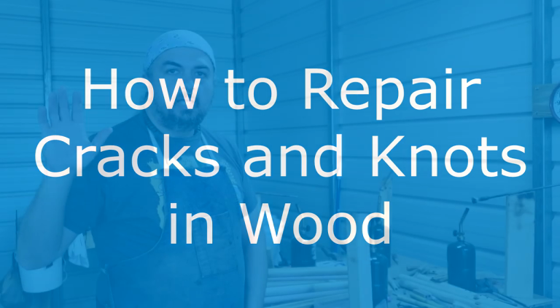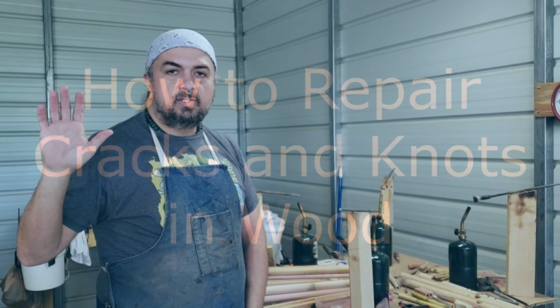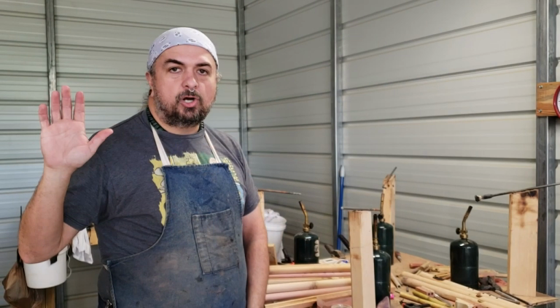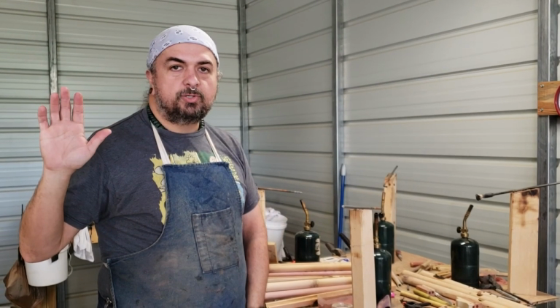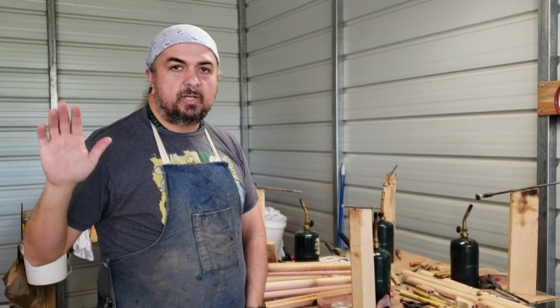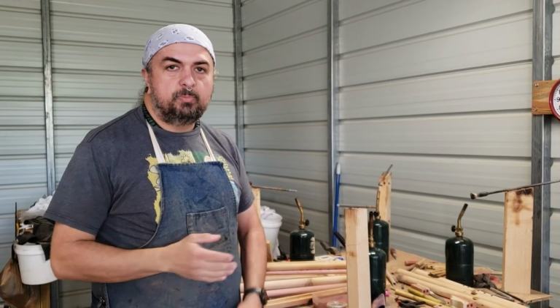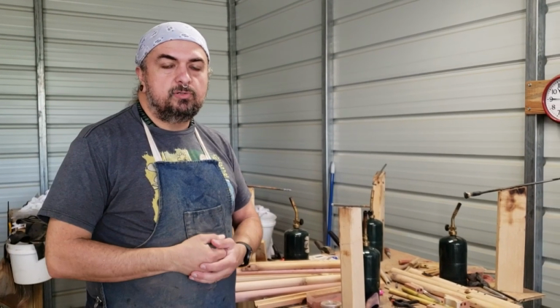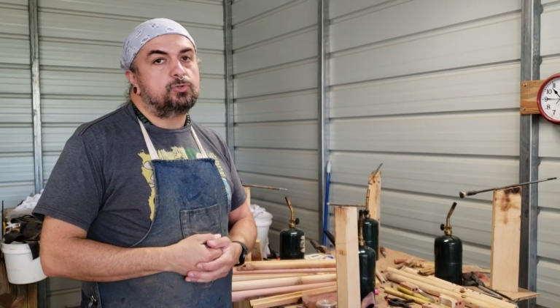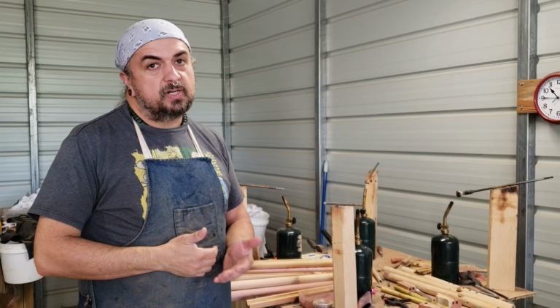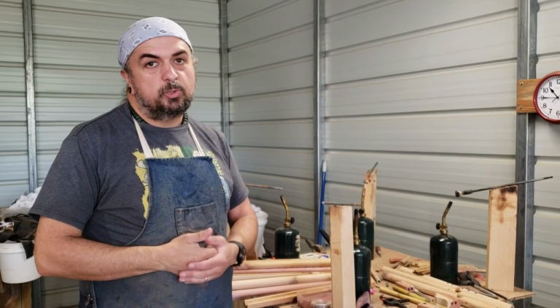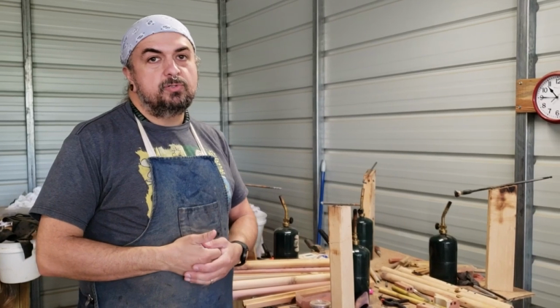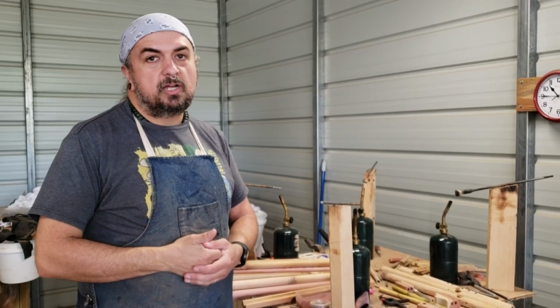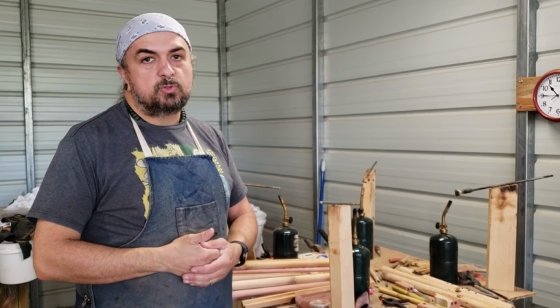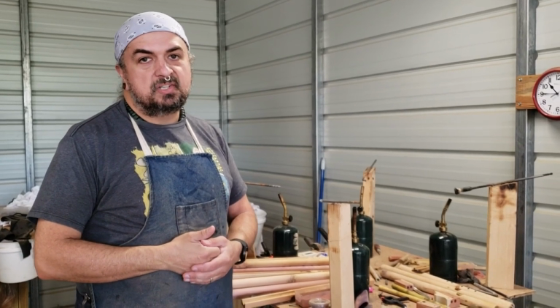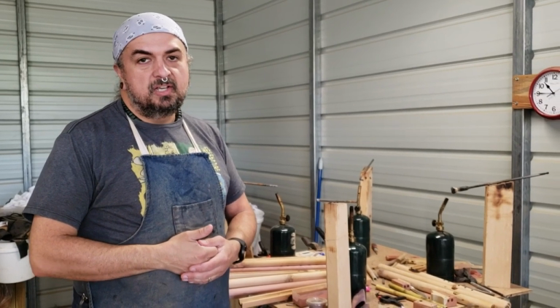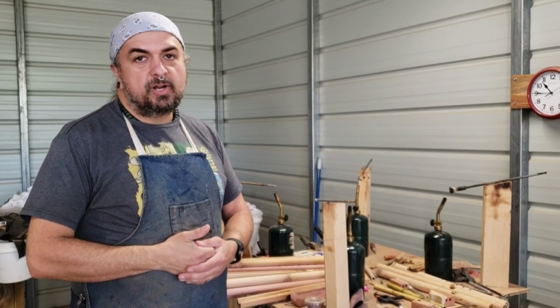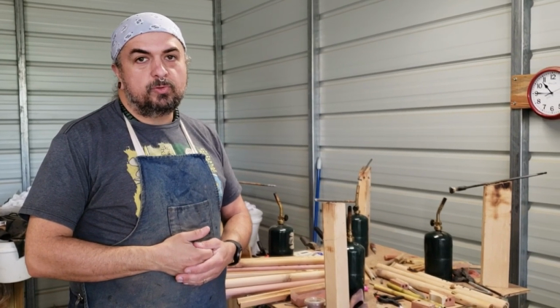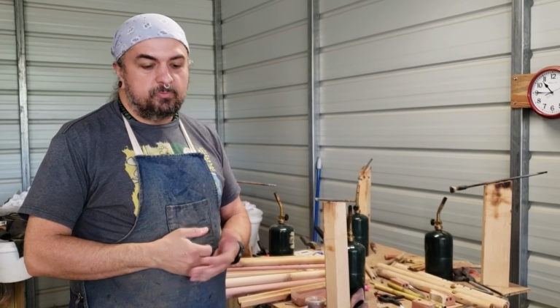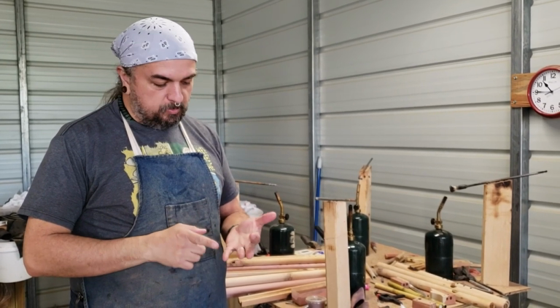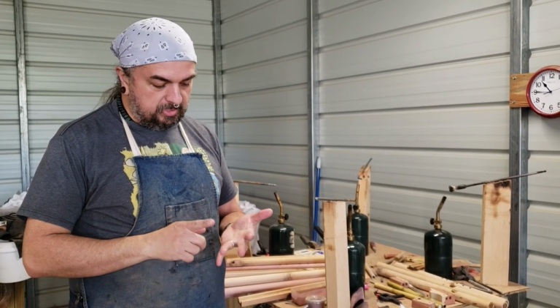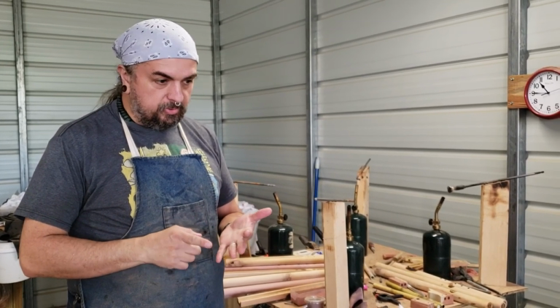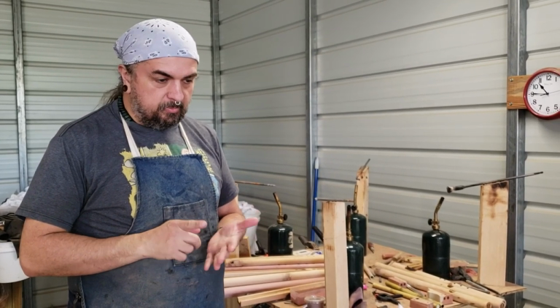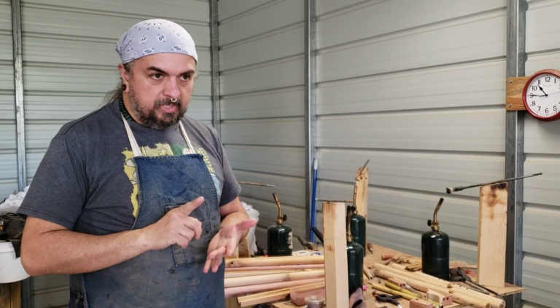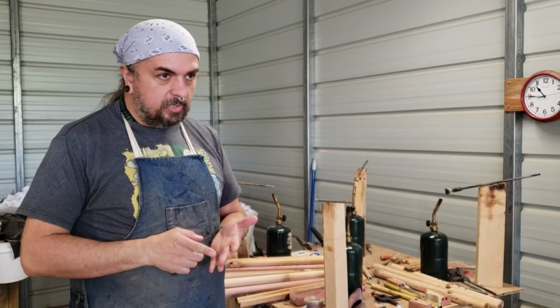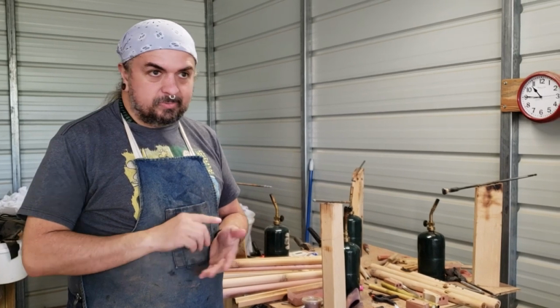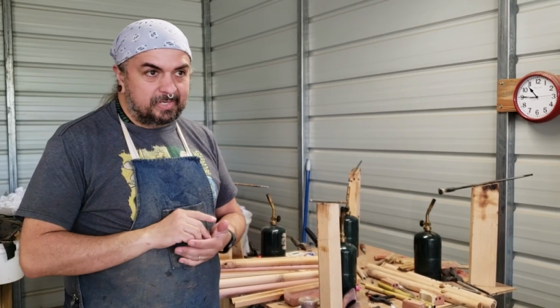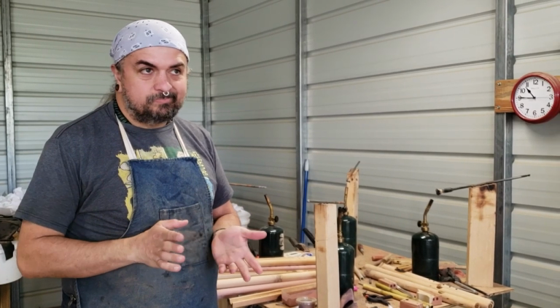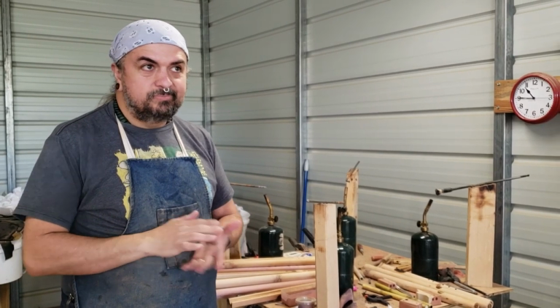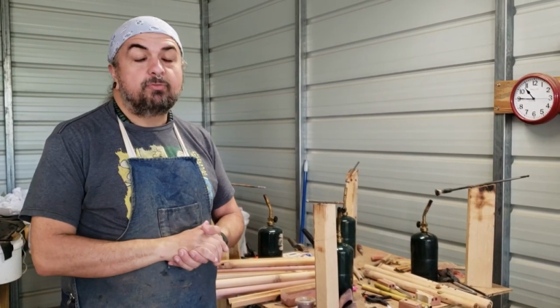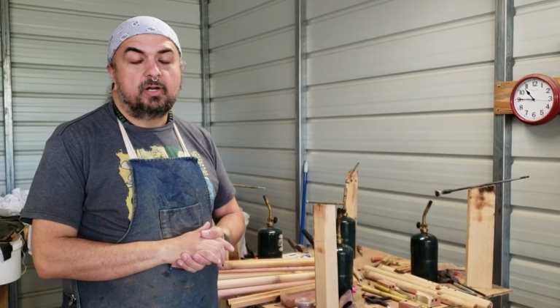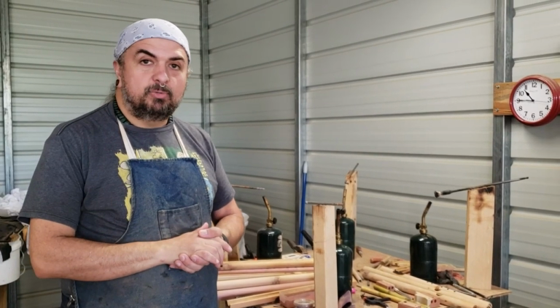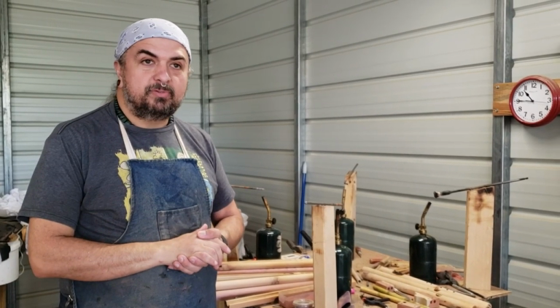Hi, this is Charlie Matutiello with Blue Bear Flutes. Of course, you can find us on BlueBearFlutes.com as well as just about all over the web — Facebook, Instagram, Twitter, everywhere under Blue Bear Flutes.